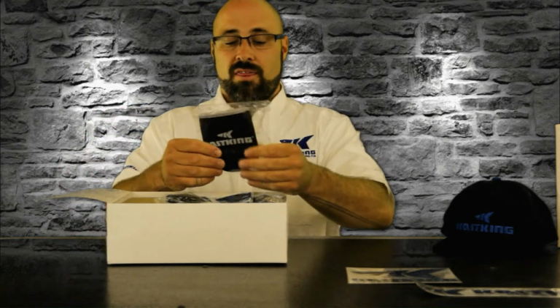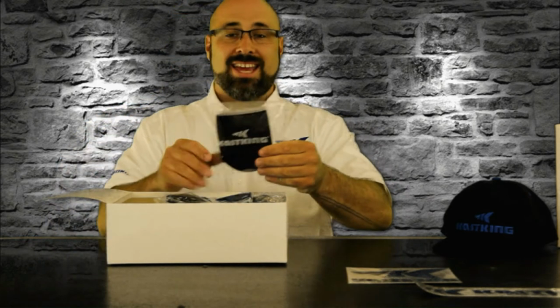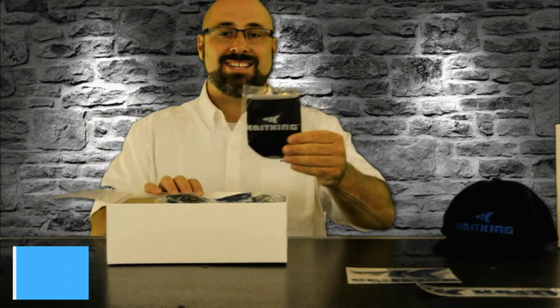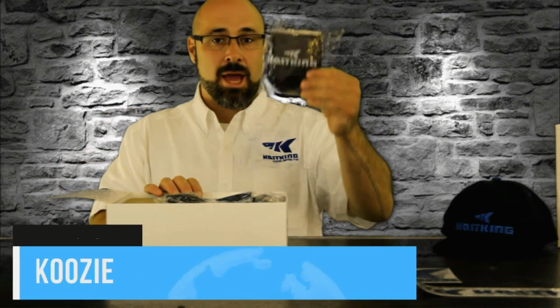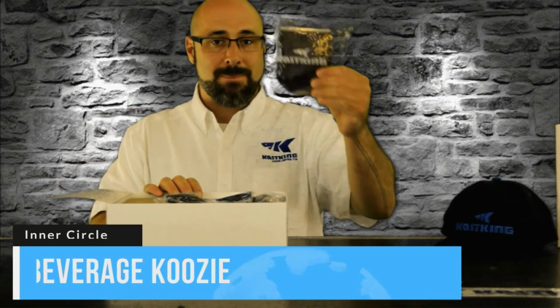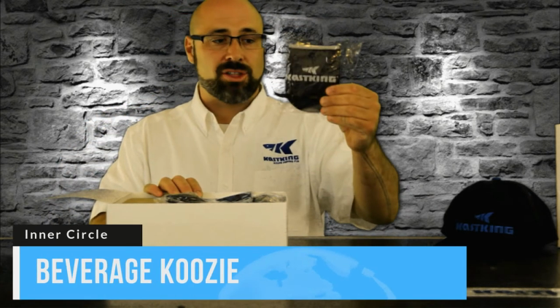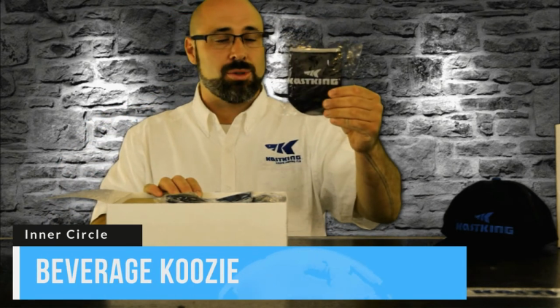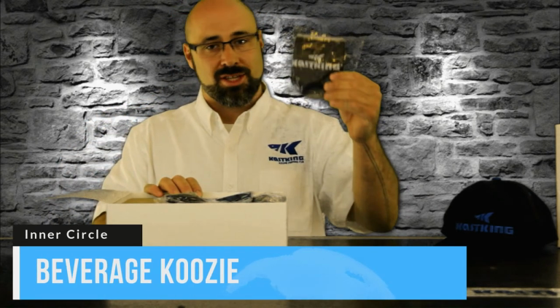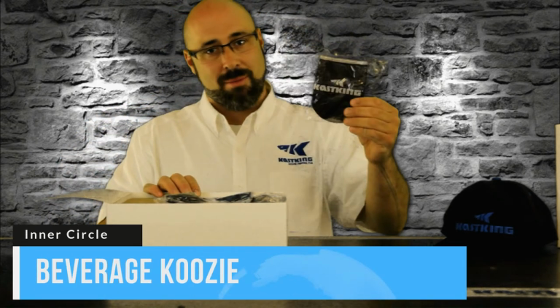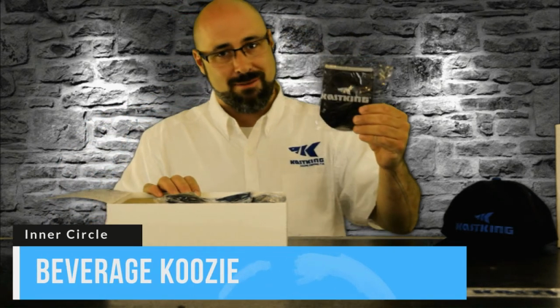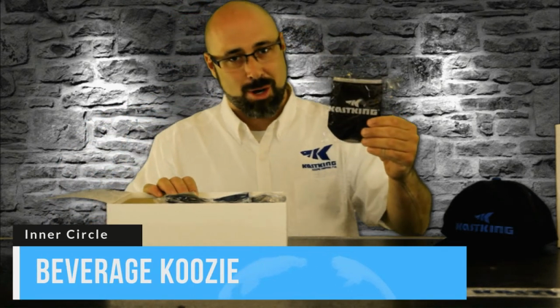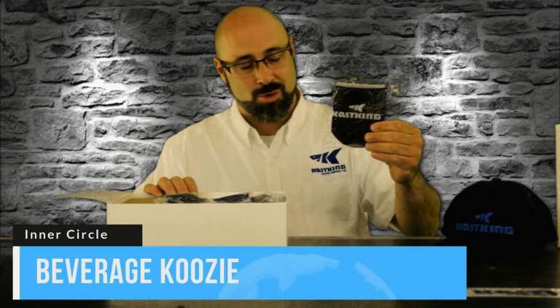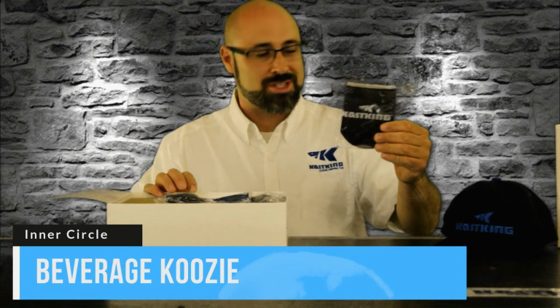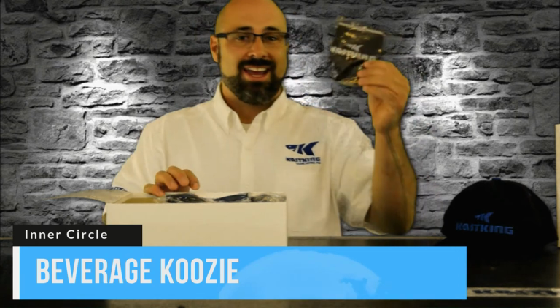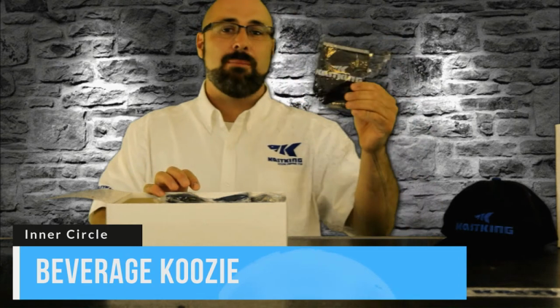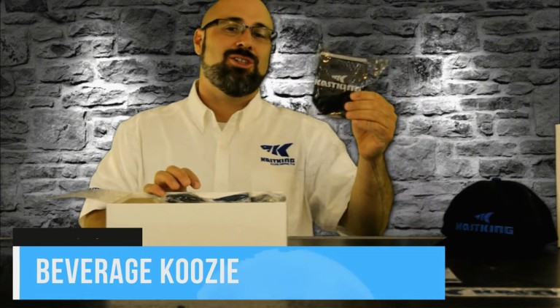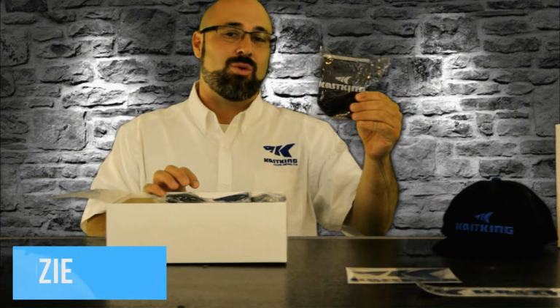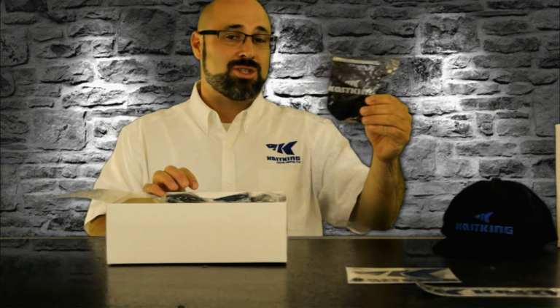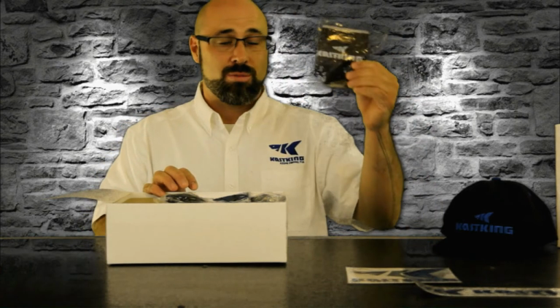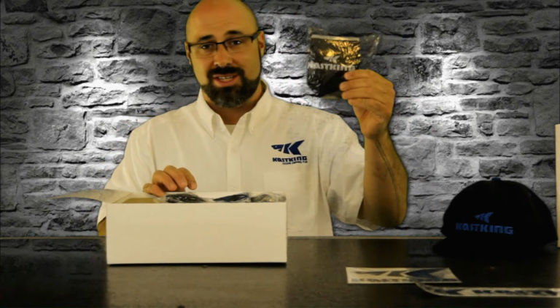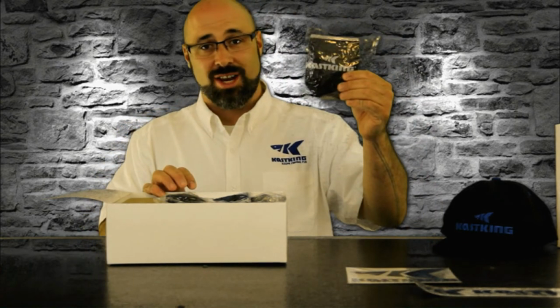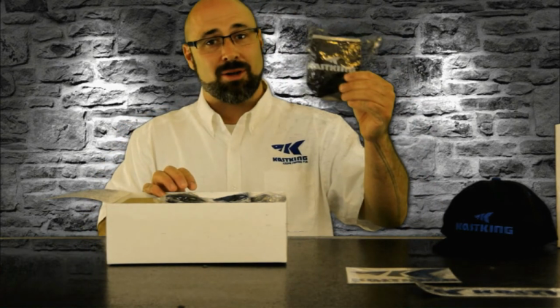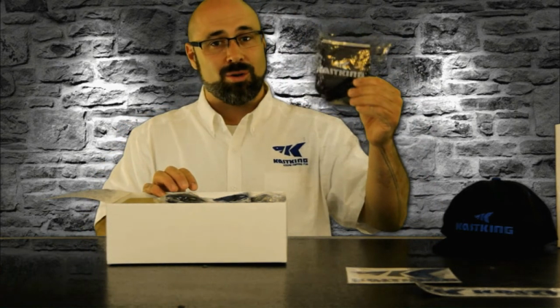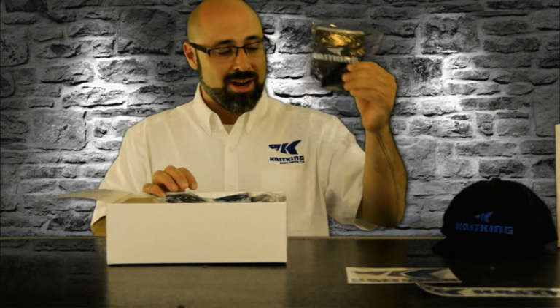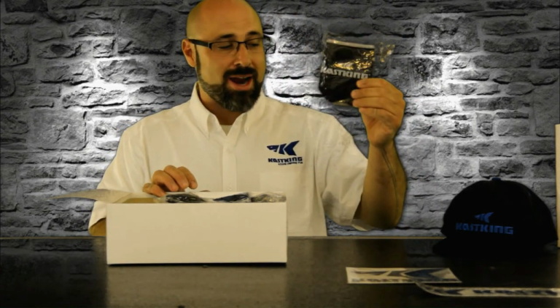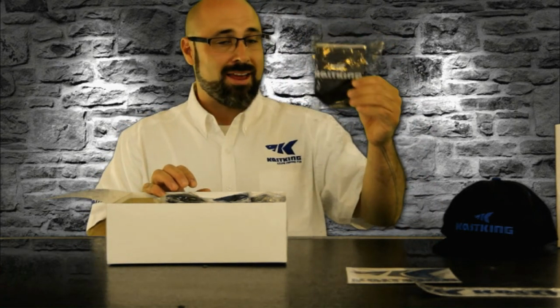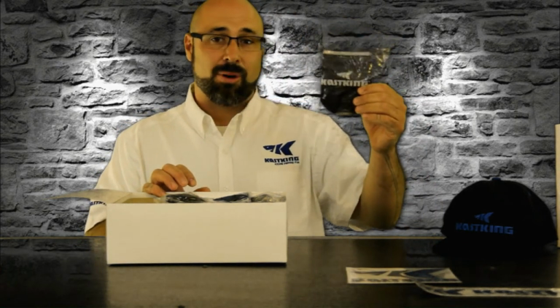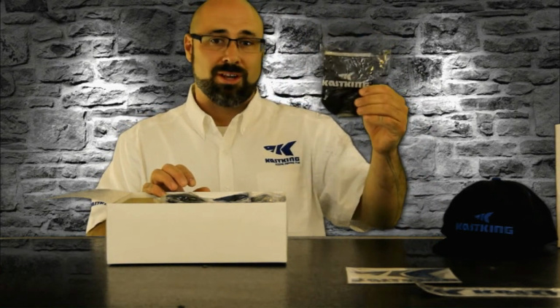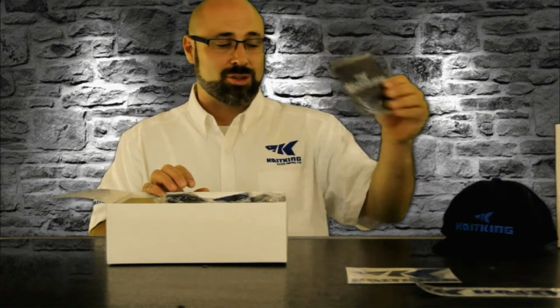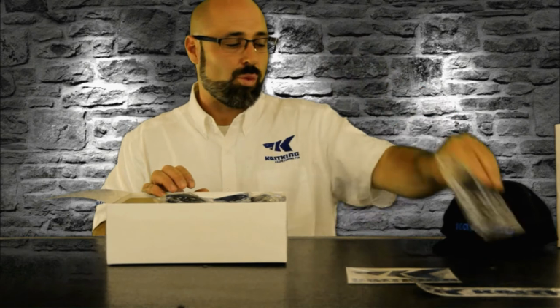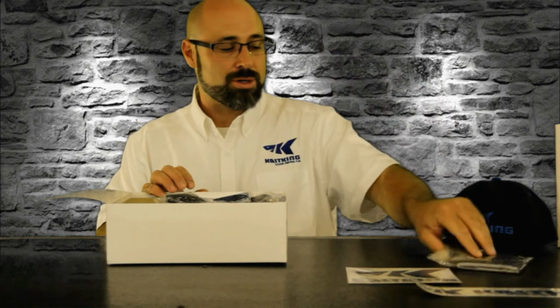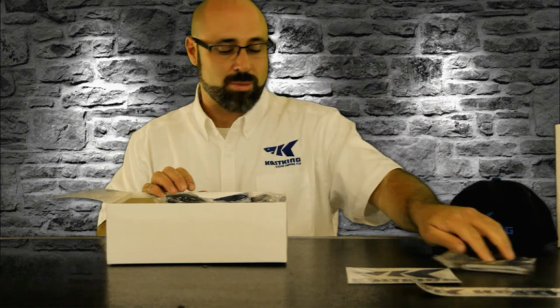The Casking beverage koozie — this is one of my favorite parts, of course. Any beverage you're going to want to consume, this thing's going to keep it cold and right at perfect temperature while you consume it.